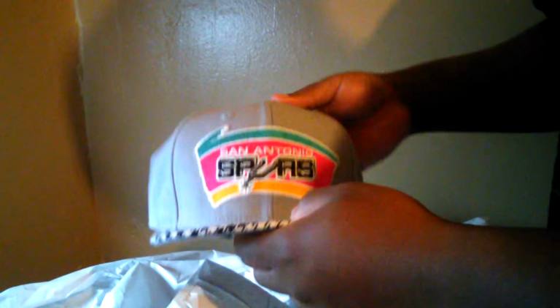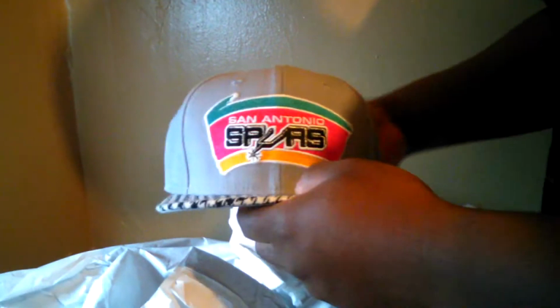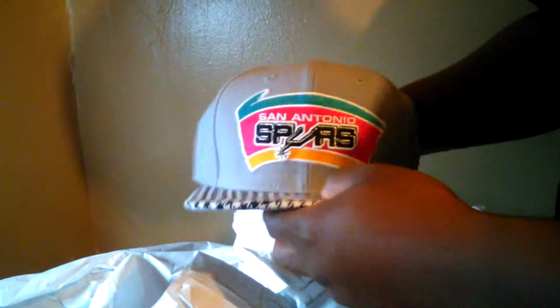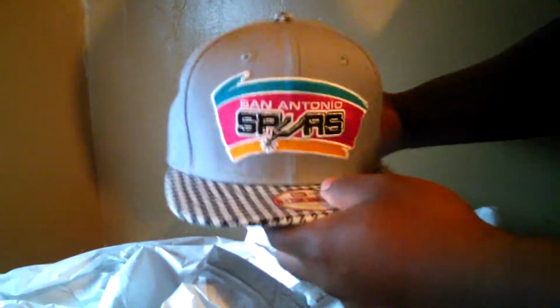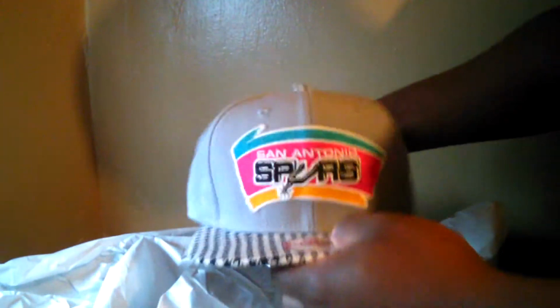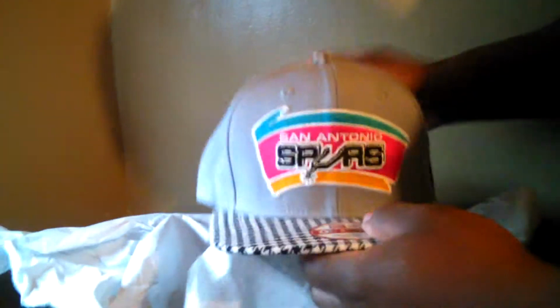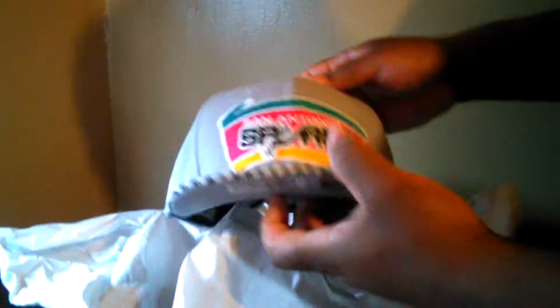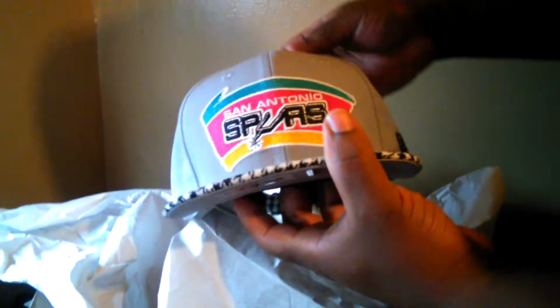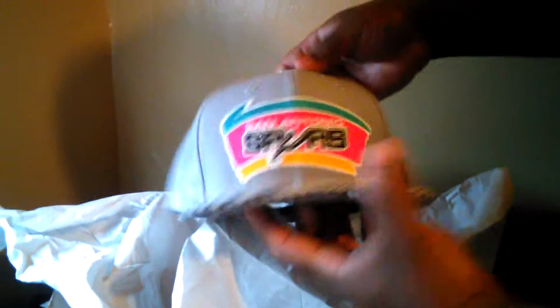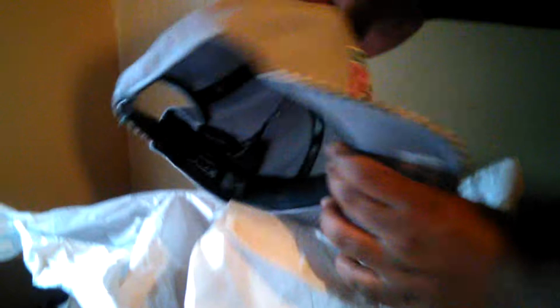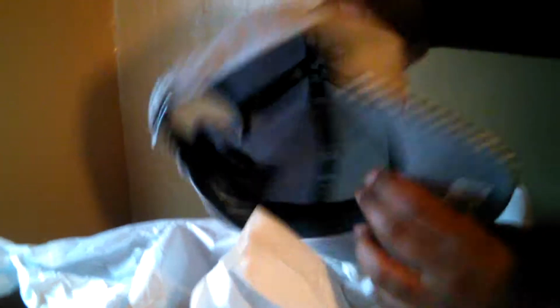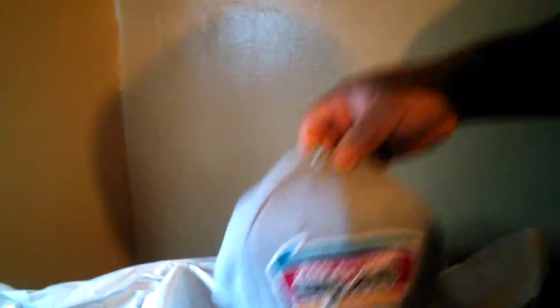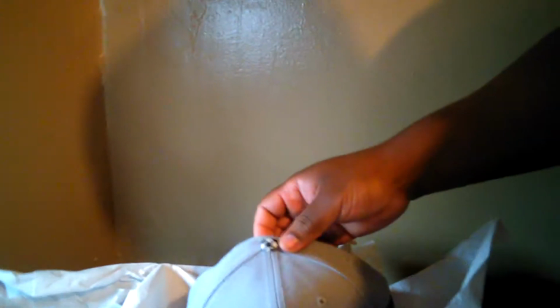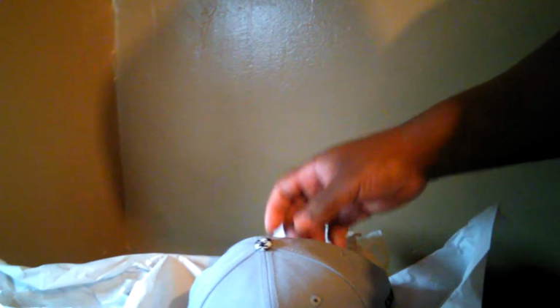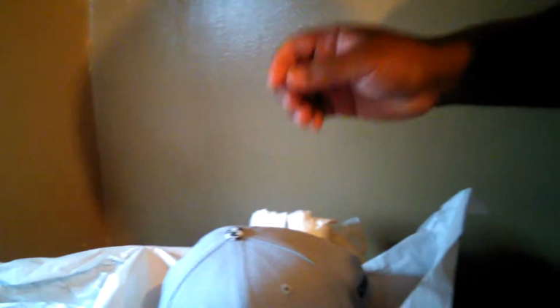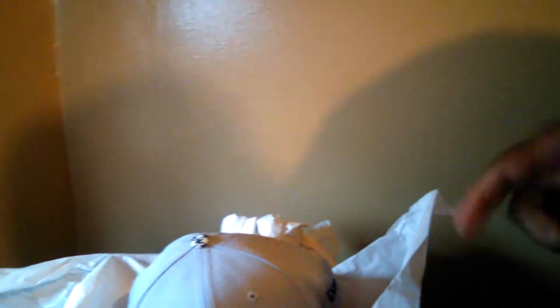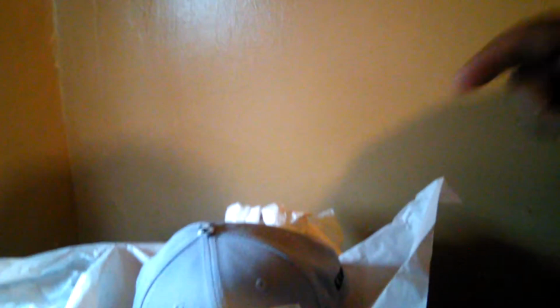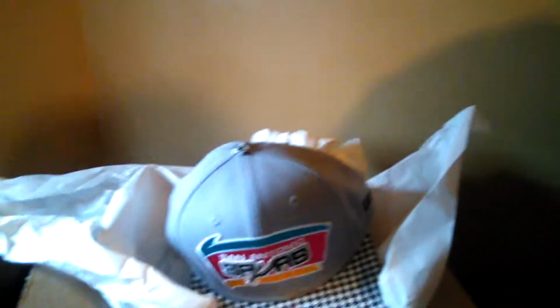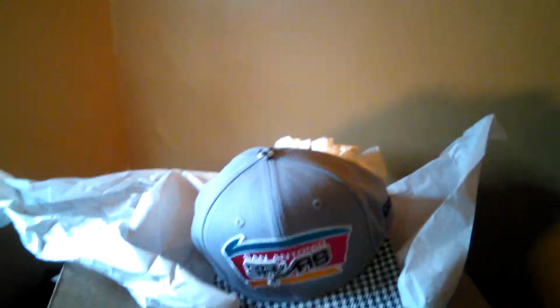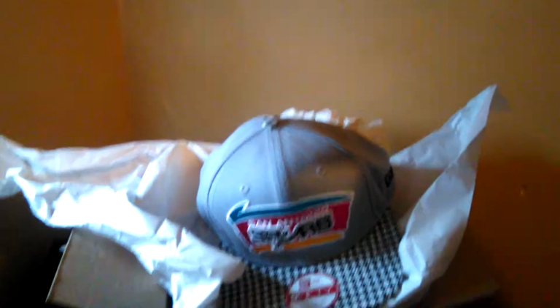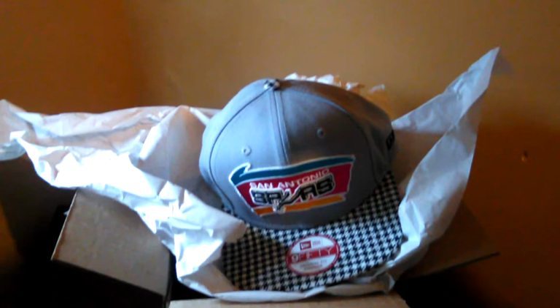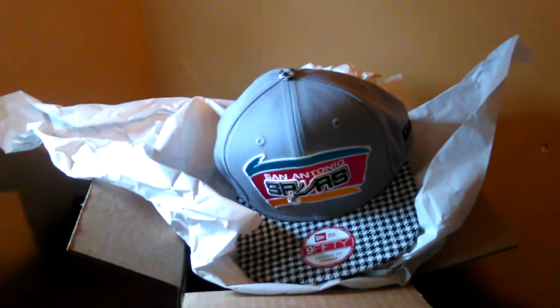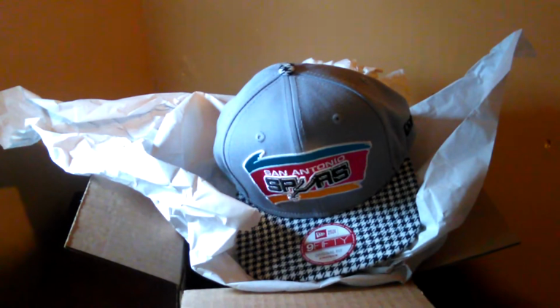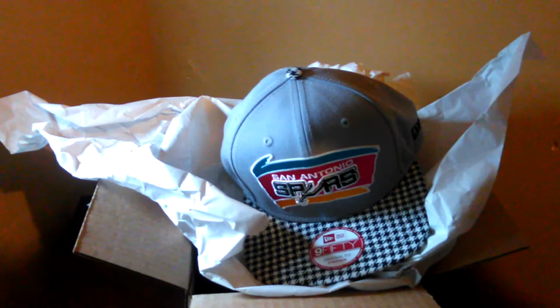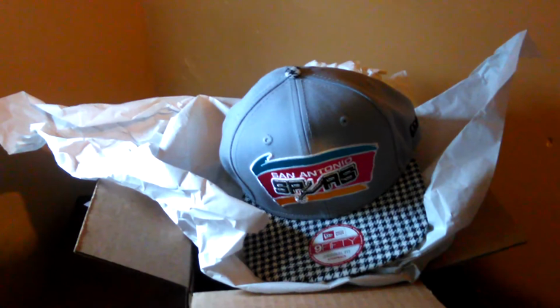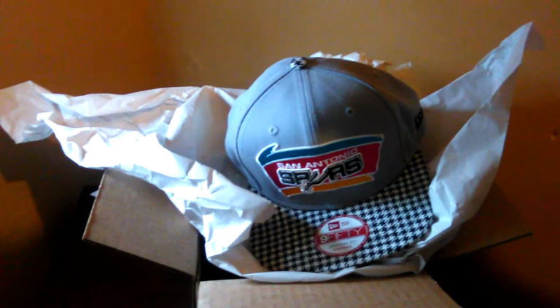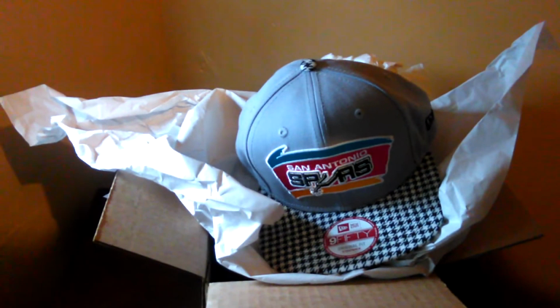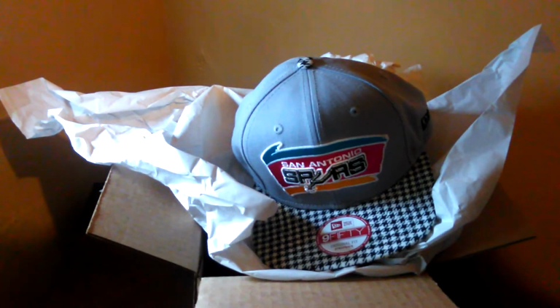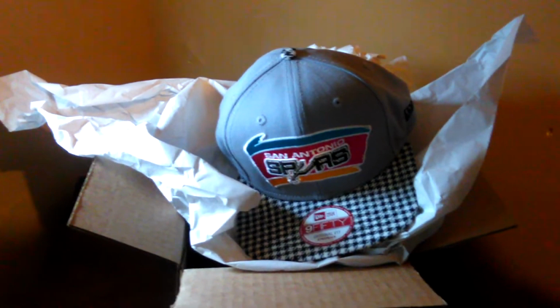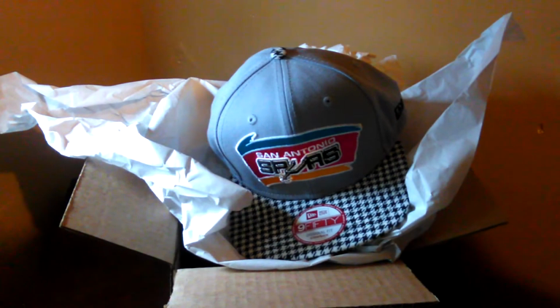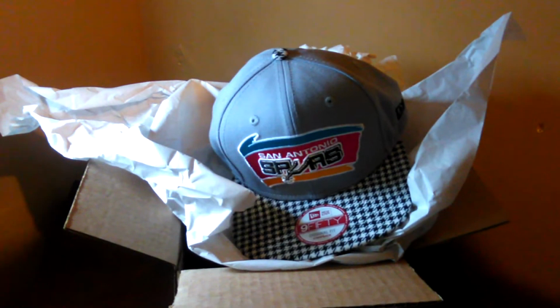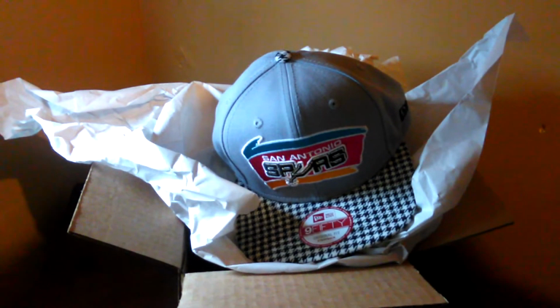Little snapback hat — you know, those are some heat. I'm gonna show you what sneakers these go with in a few seconds, and then we'll get out of here with this video. Hold on a second.